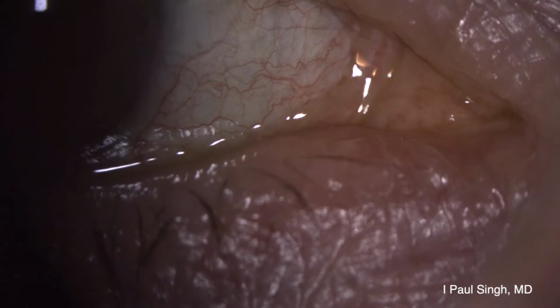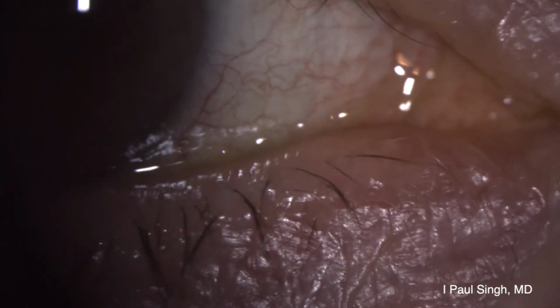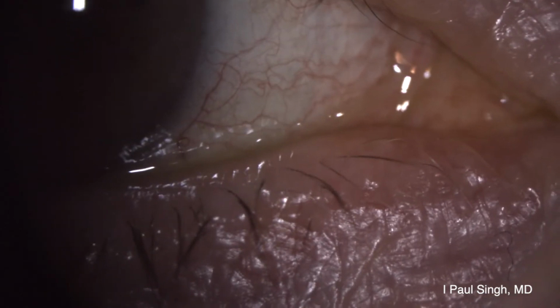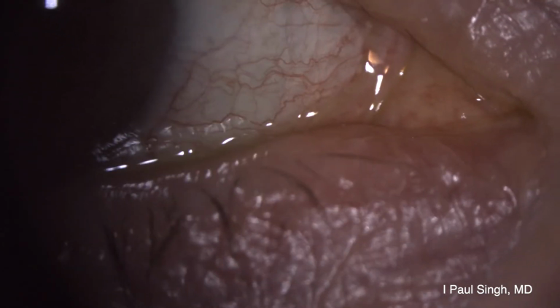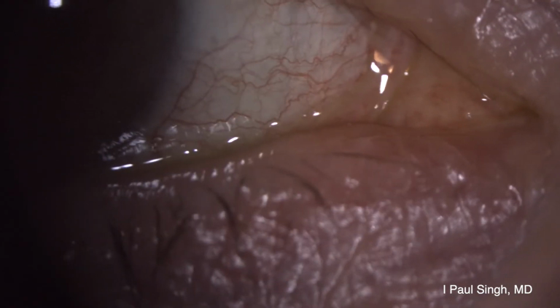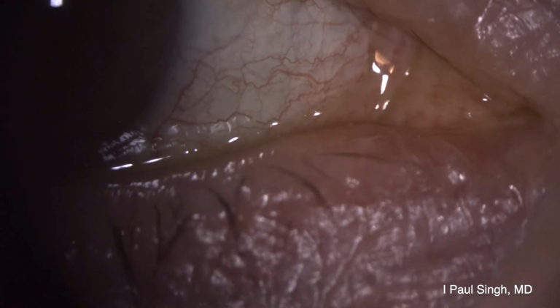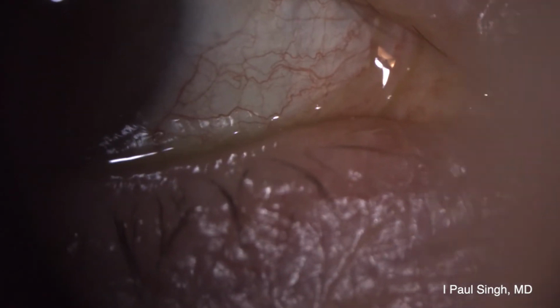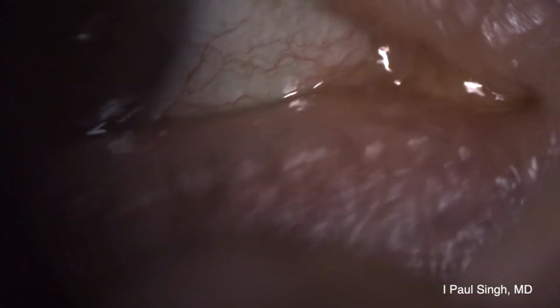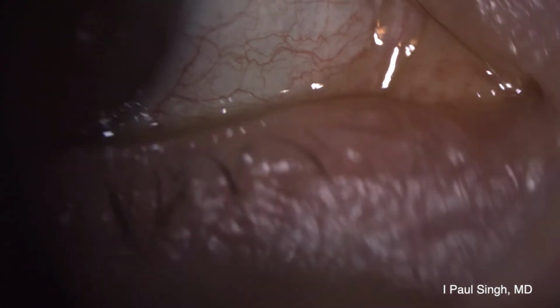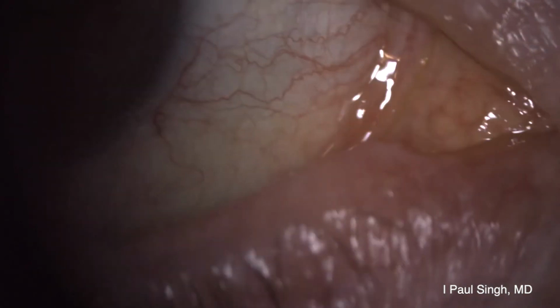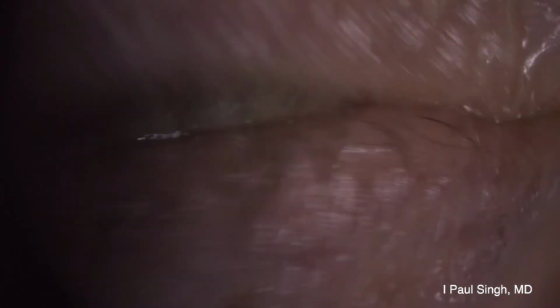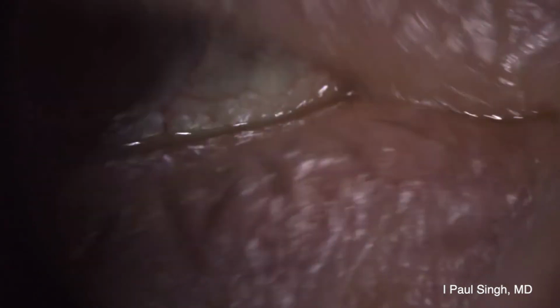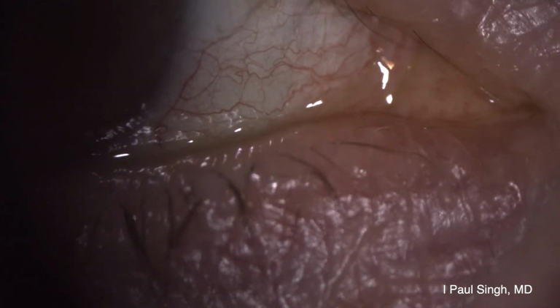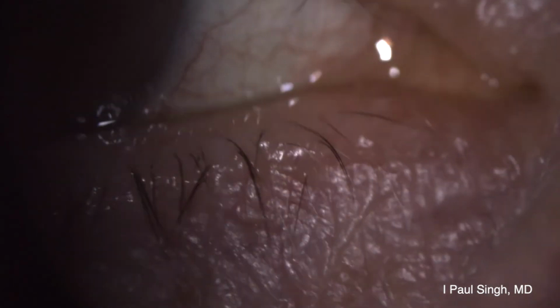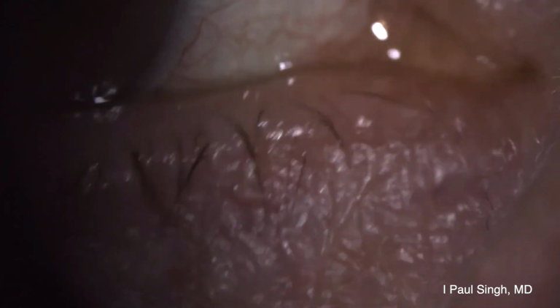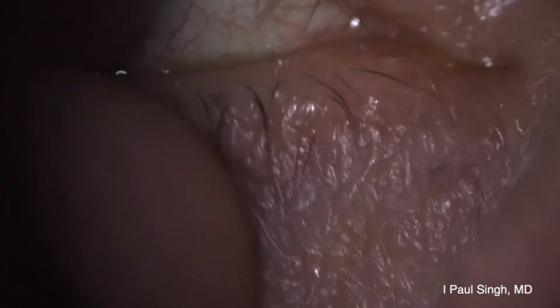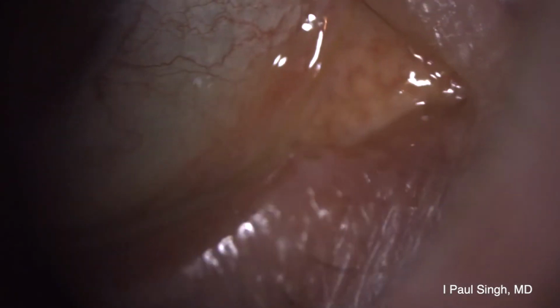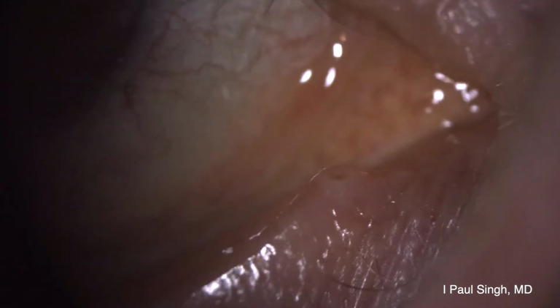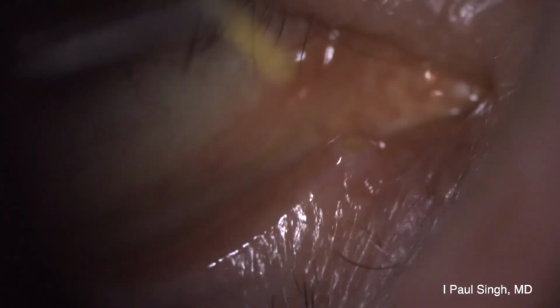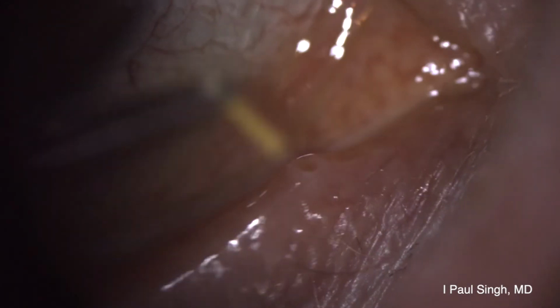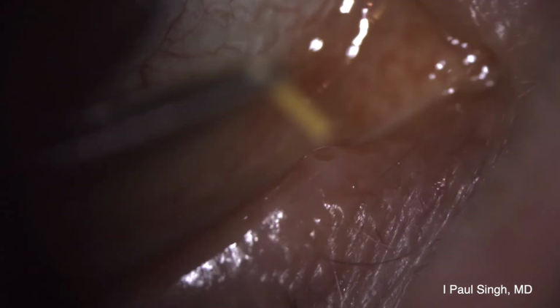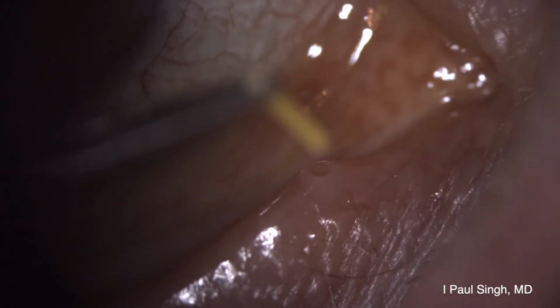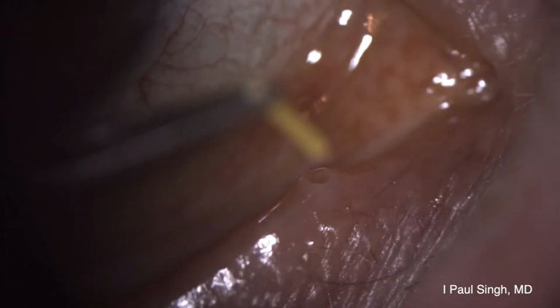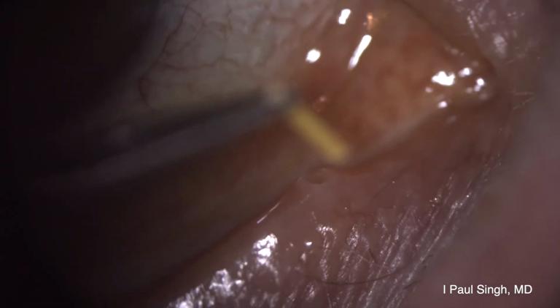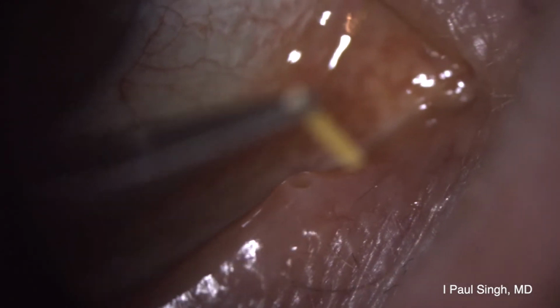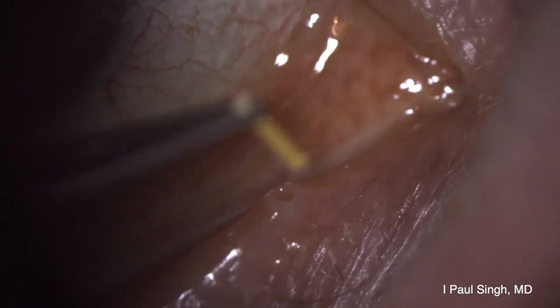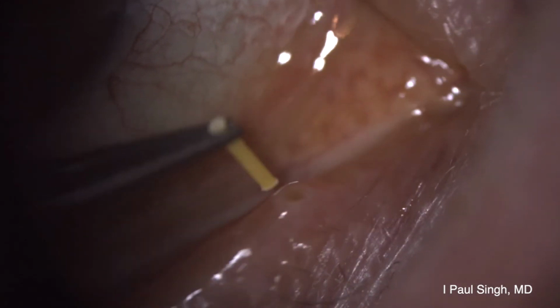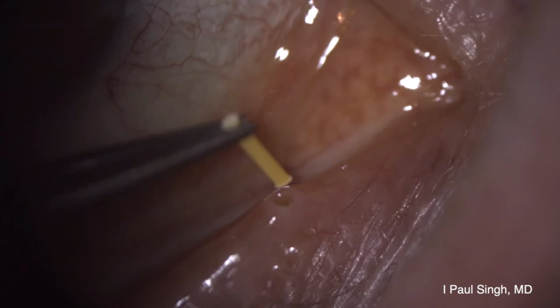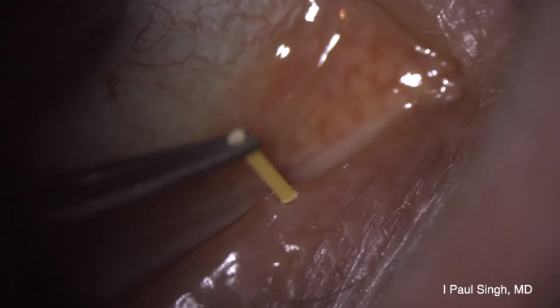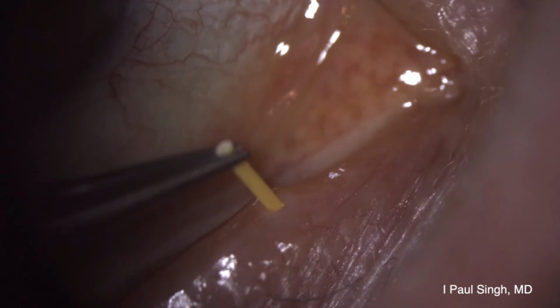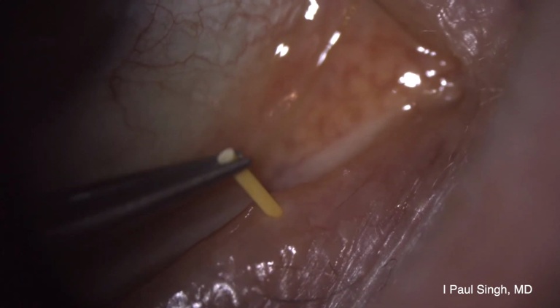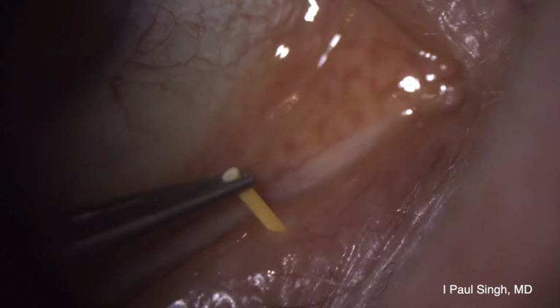It's really important to get the lid in proper position, so I'm going to pull it down and temporally to allow myself a straight shot through the canalicular system. I'm going to aim down and then quickly turn towards the nasal bone, again following the pathway of the canalicular system.